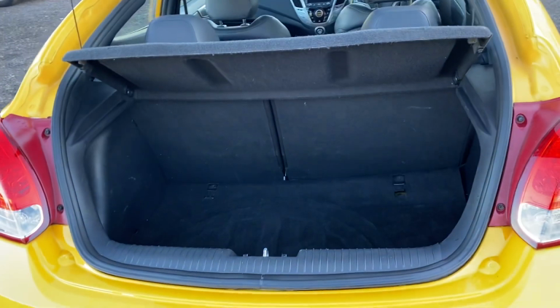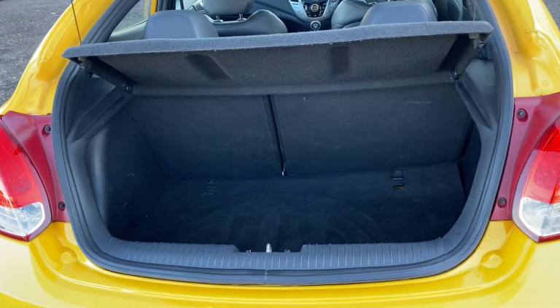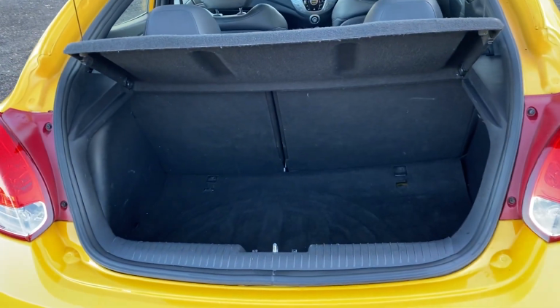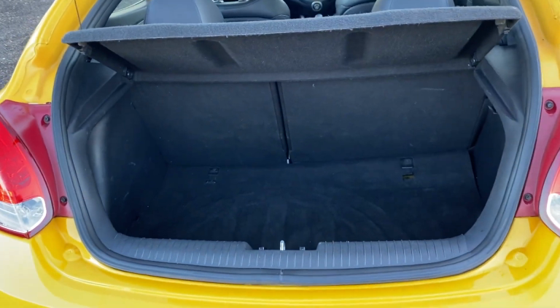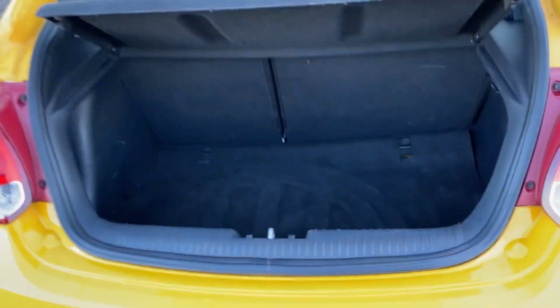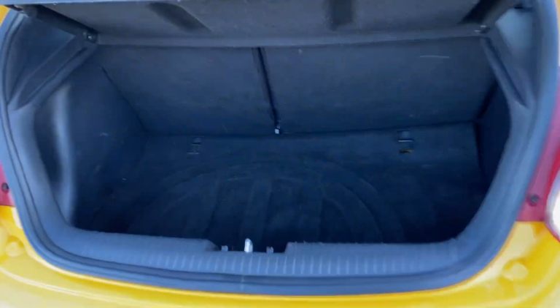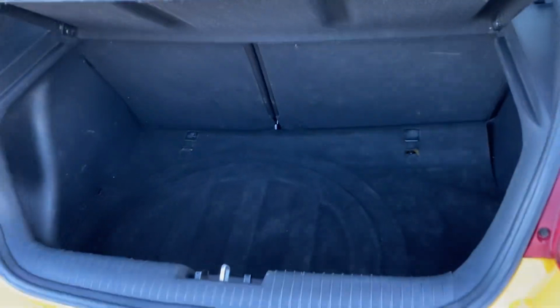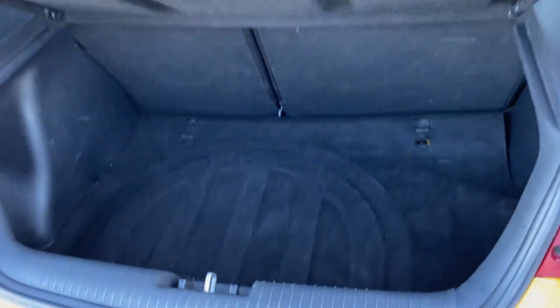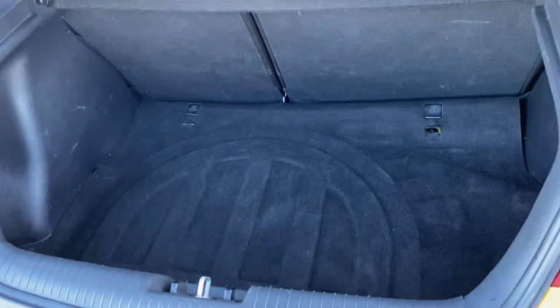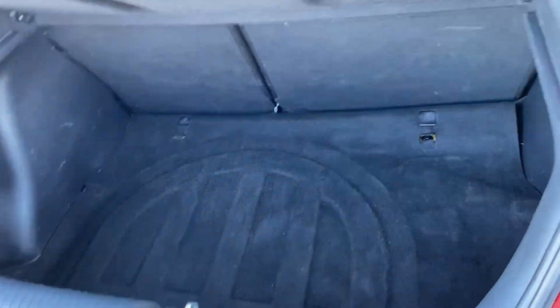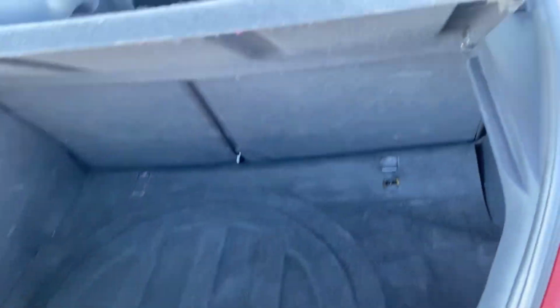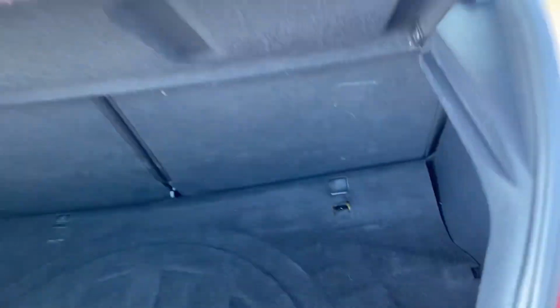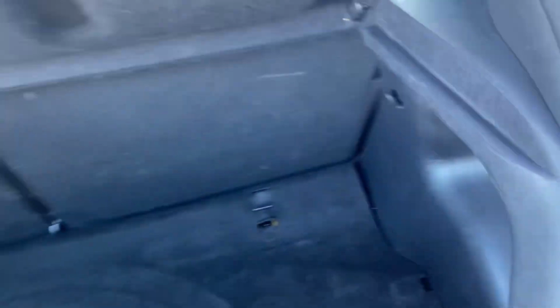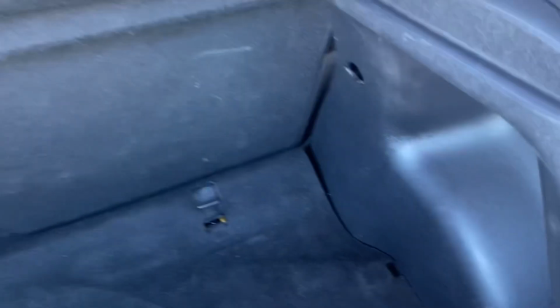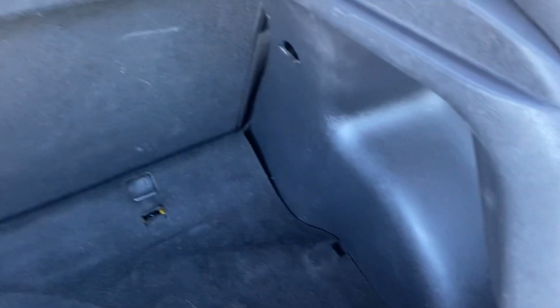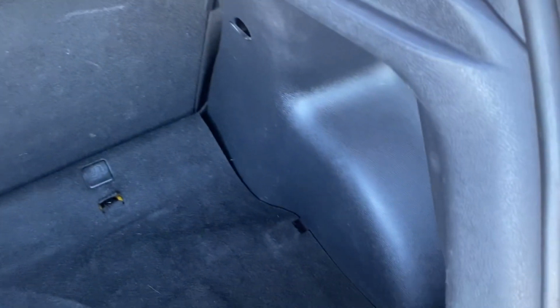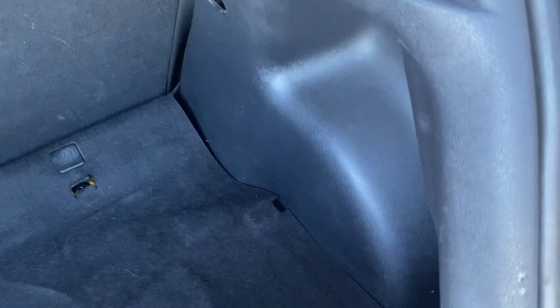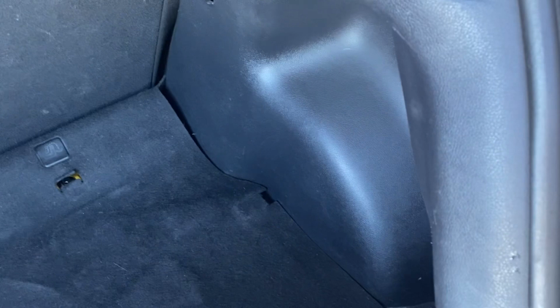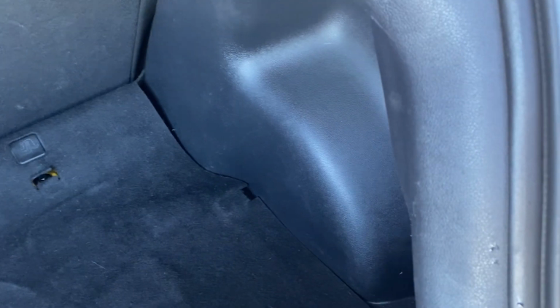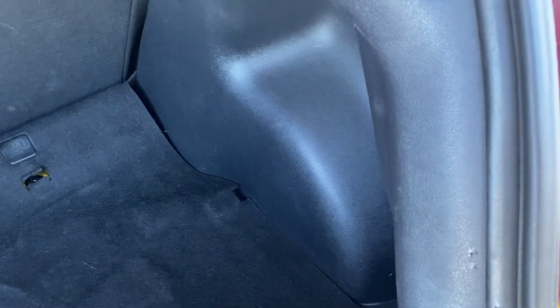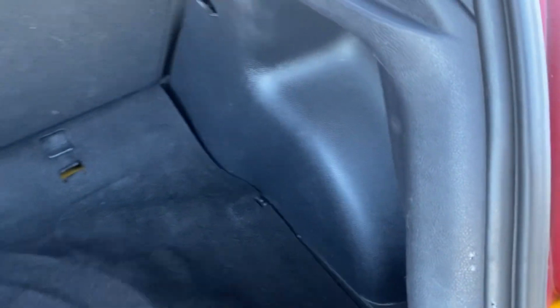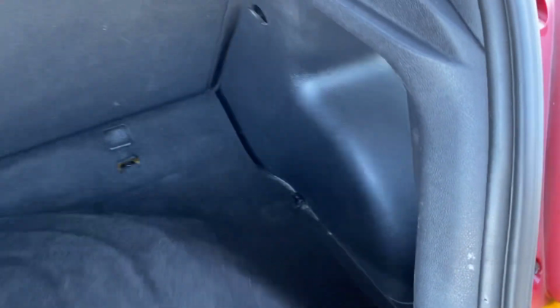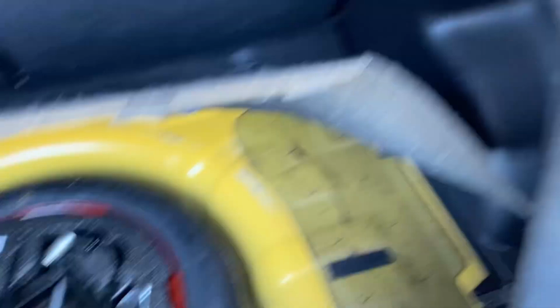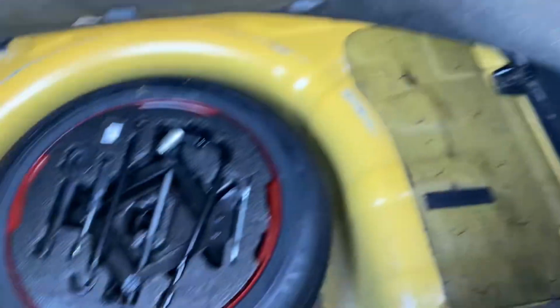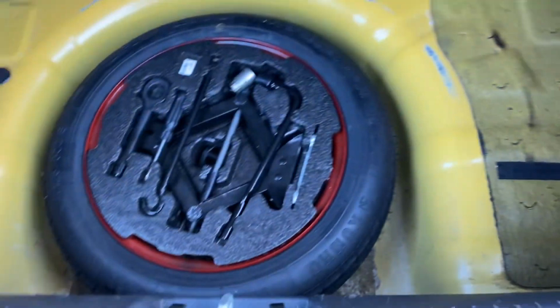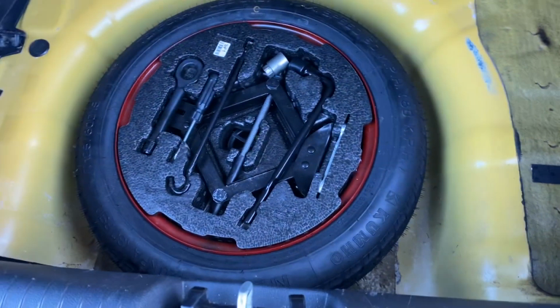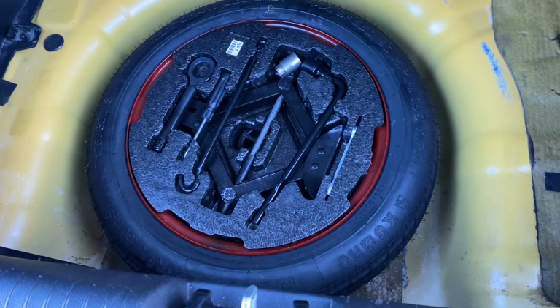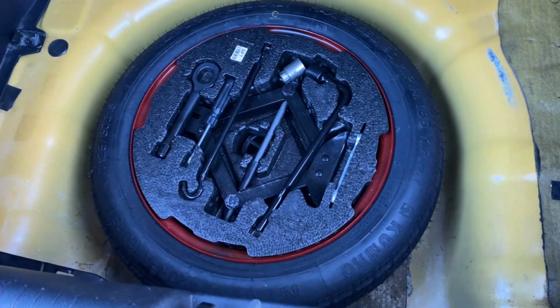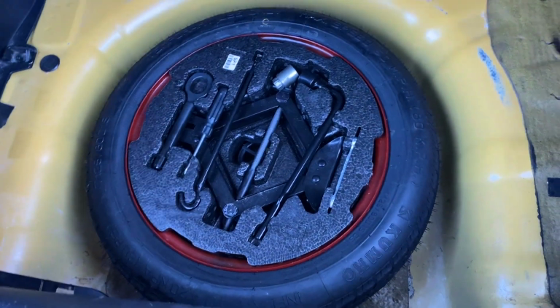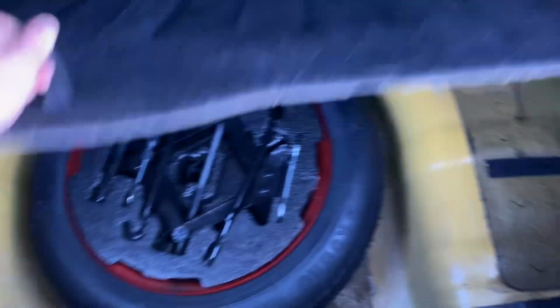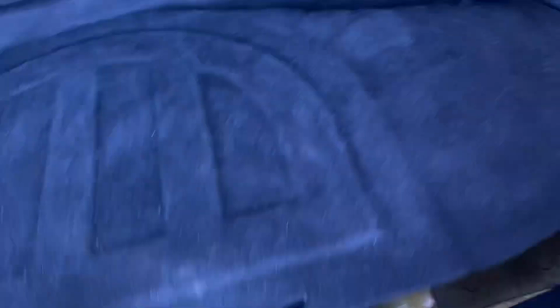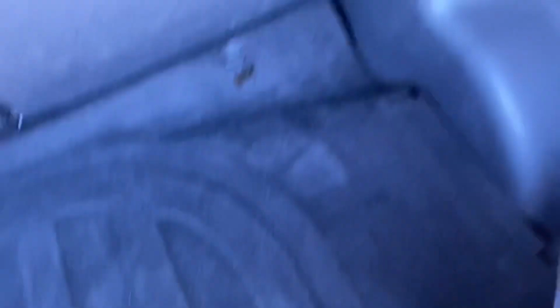Boot size is pretty good, and you get a space-saver spare wheel.